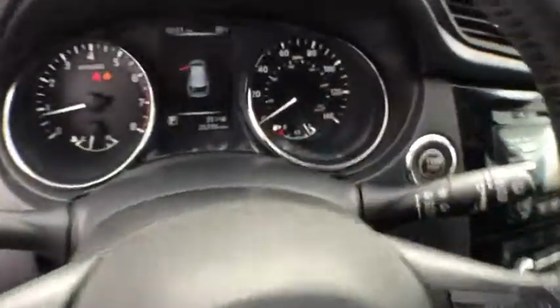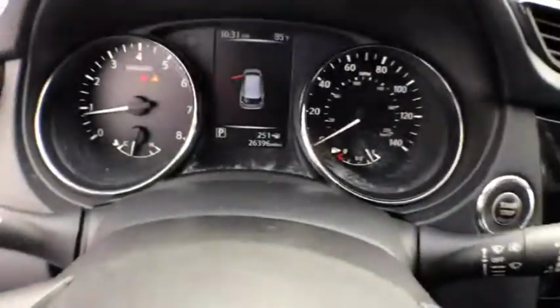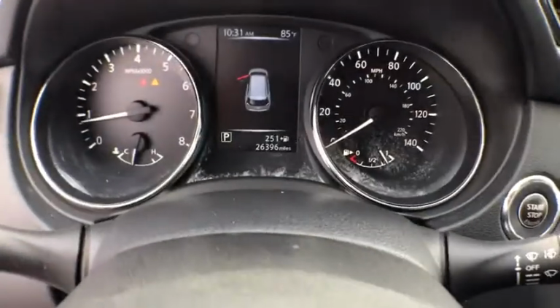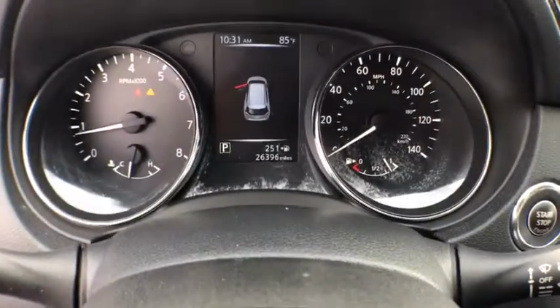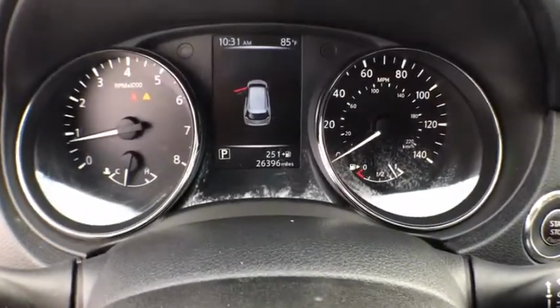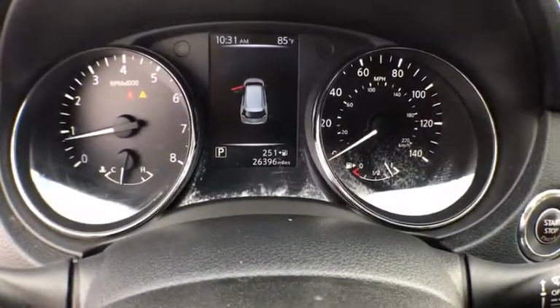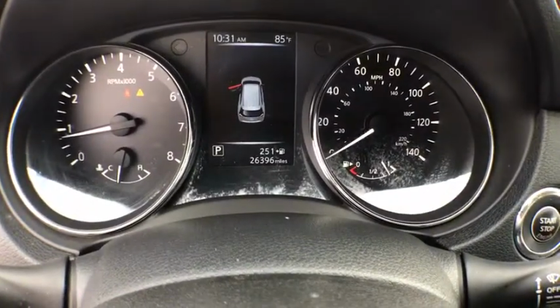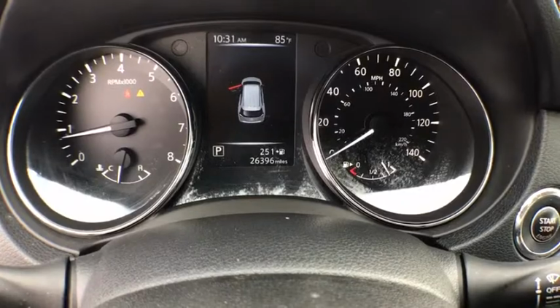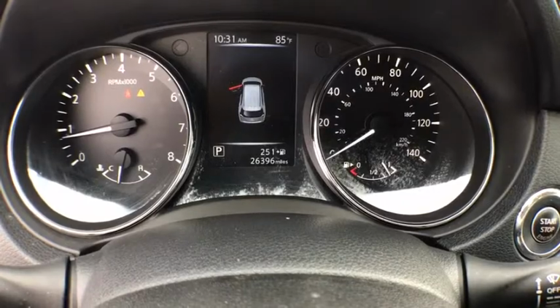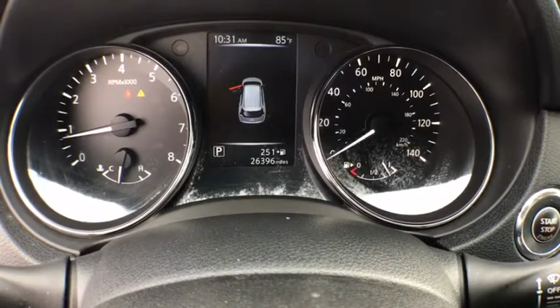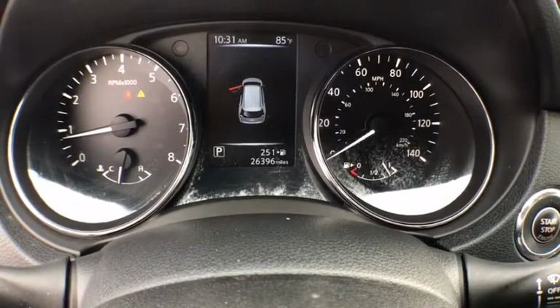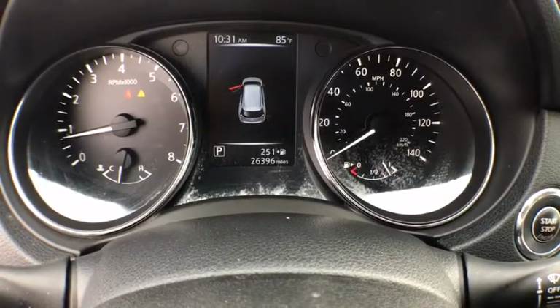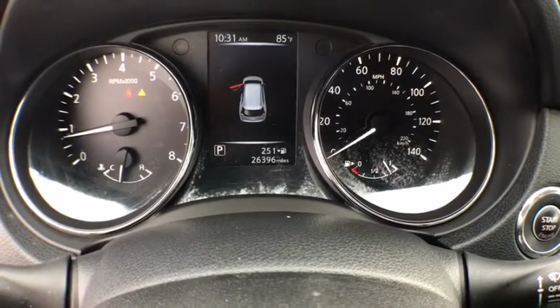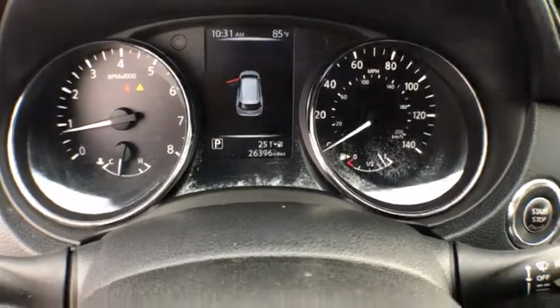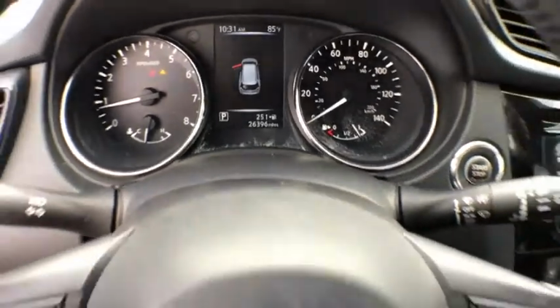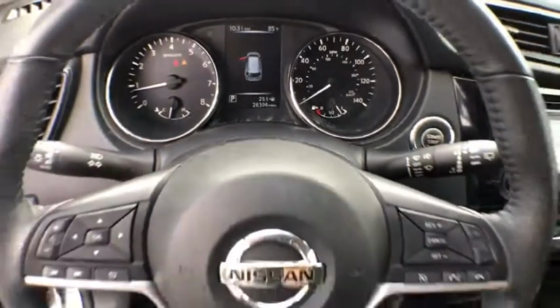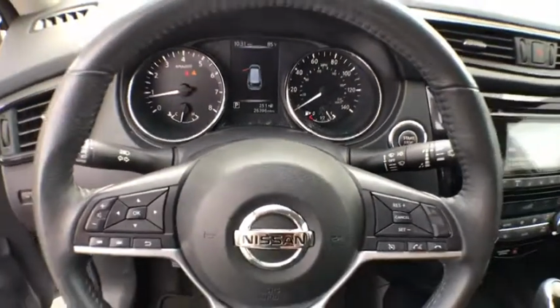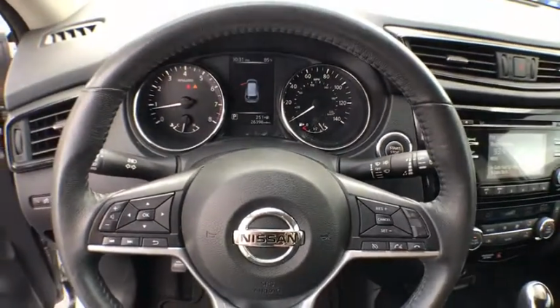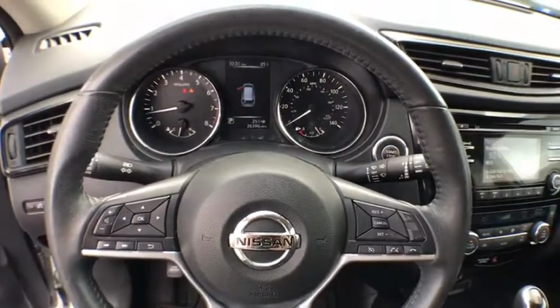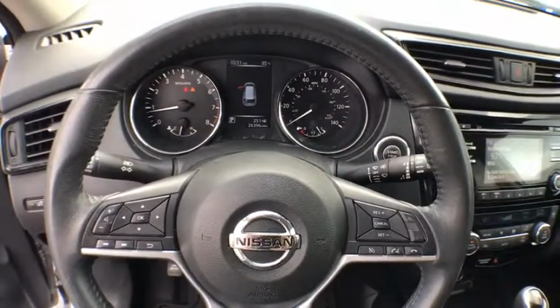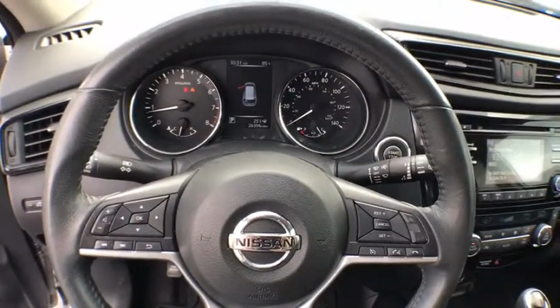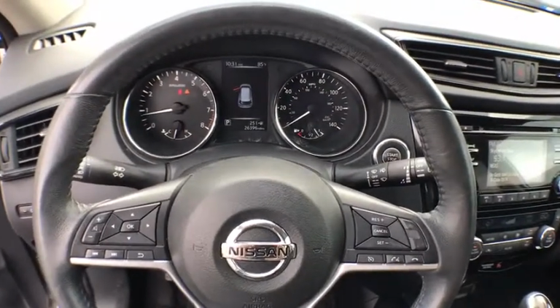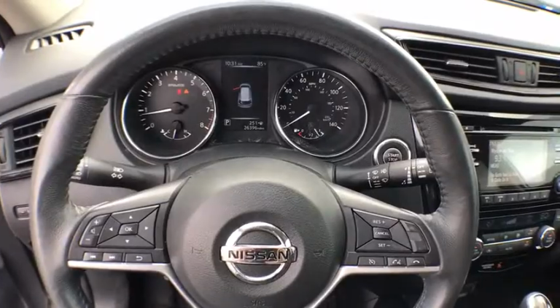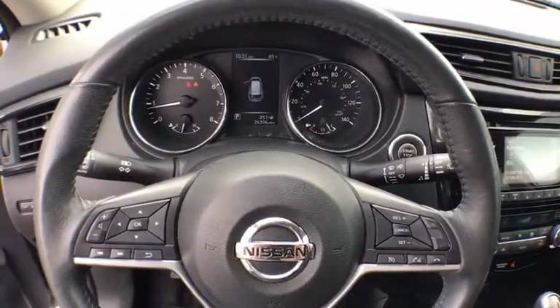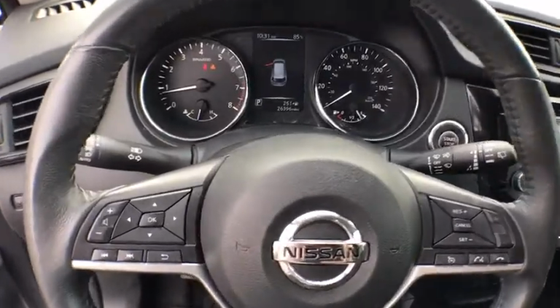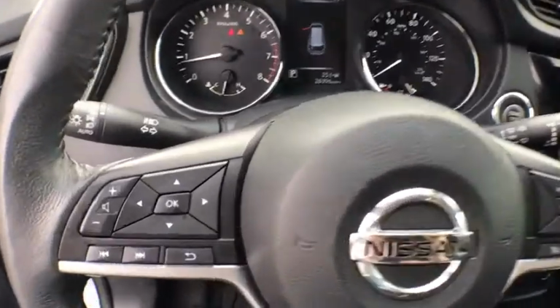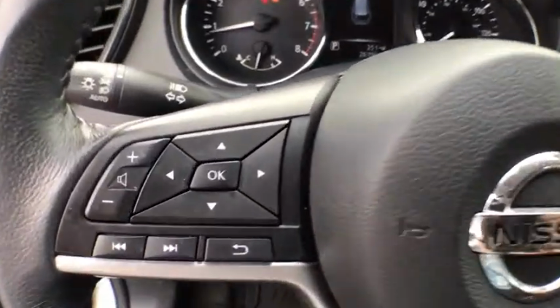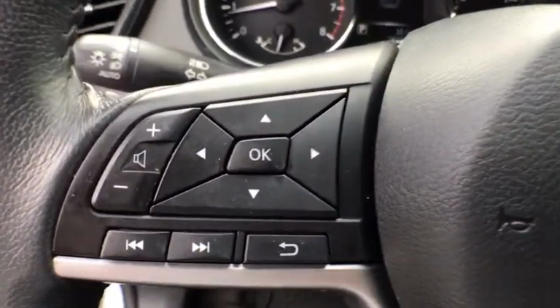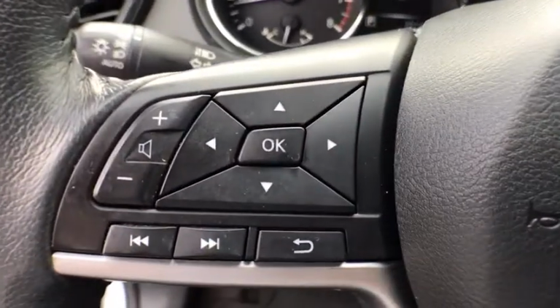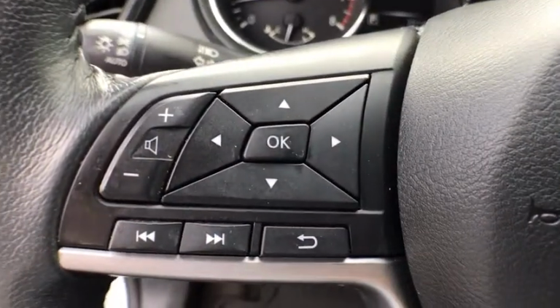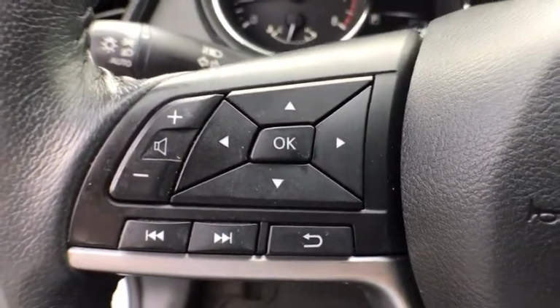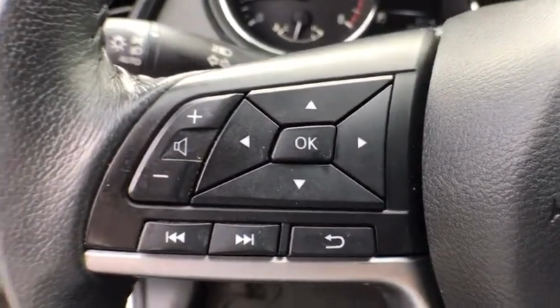Overhead console, brake assist, remote keyless entry, tachometer, front reading lamp. This beauty is sure to make you the talk of the neighborhood, so call or drop in for a test drive today.